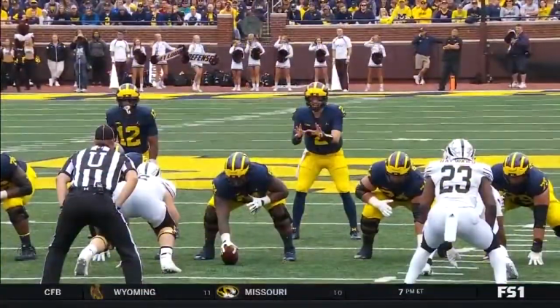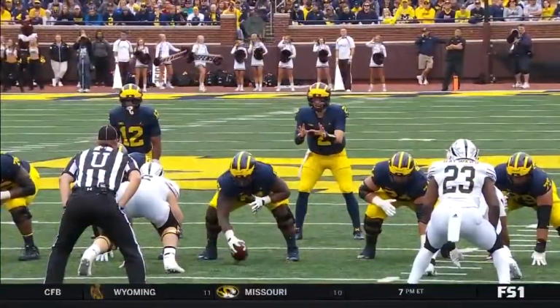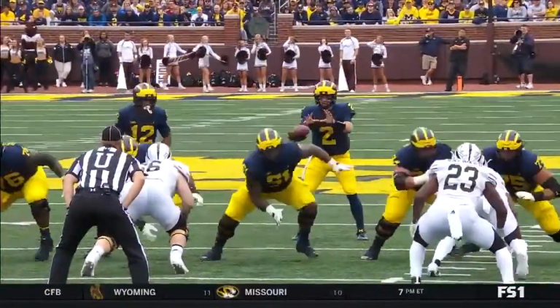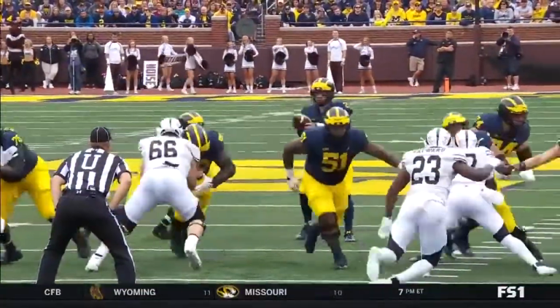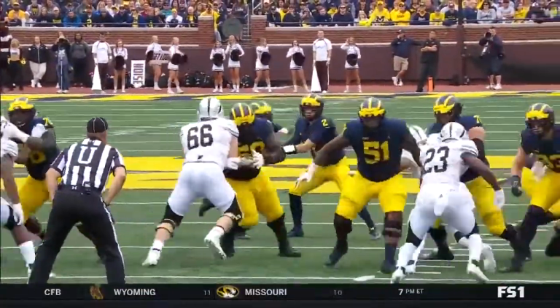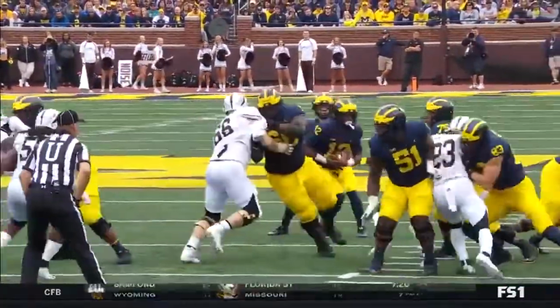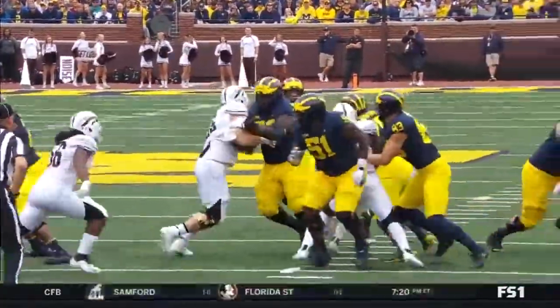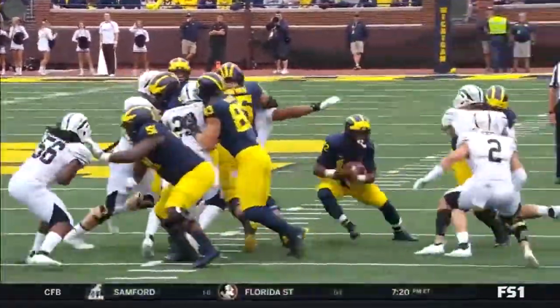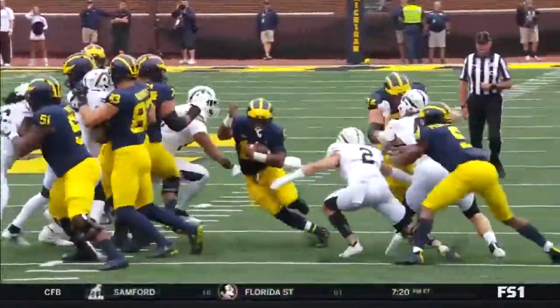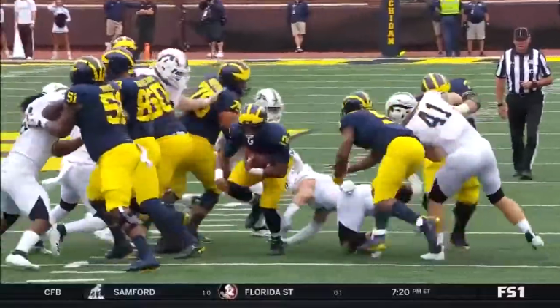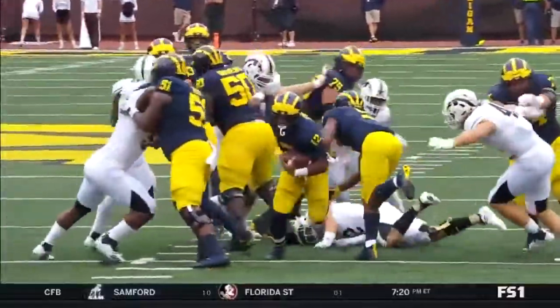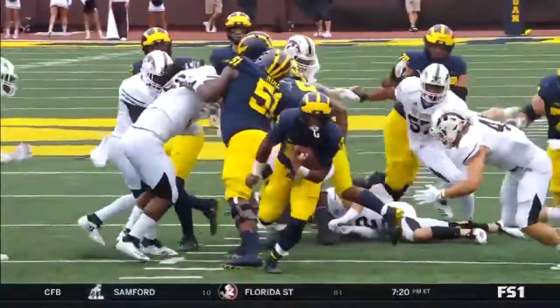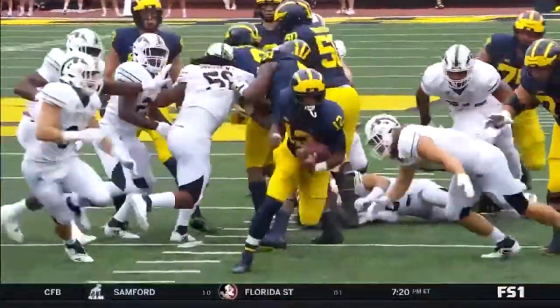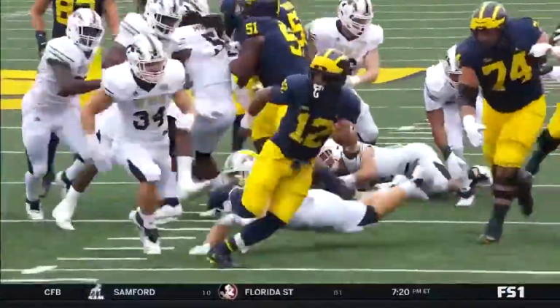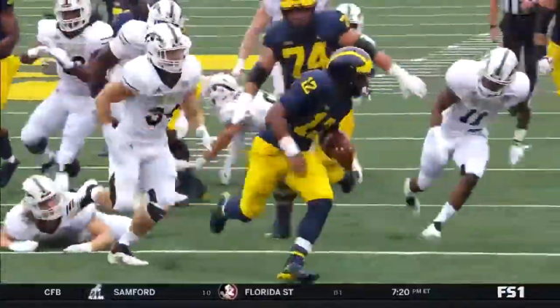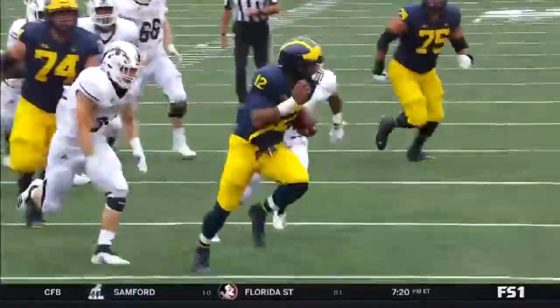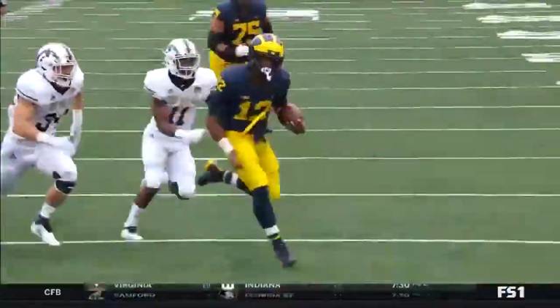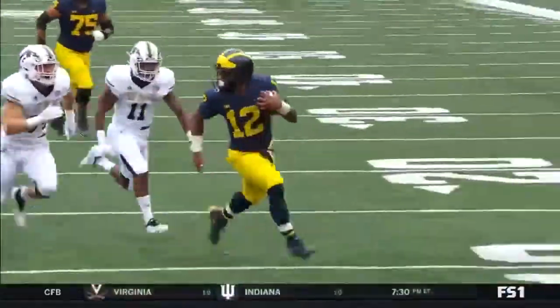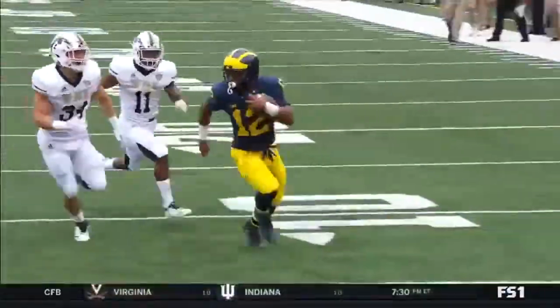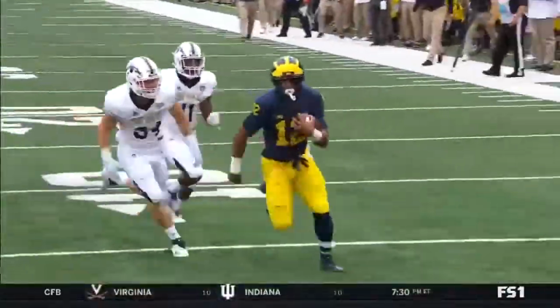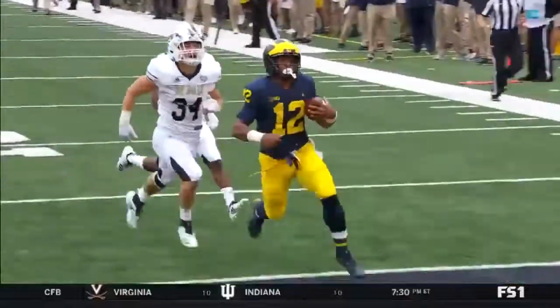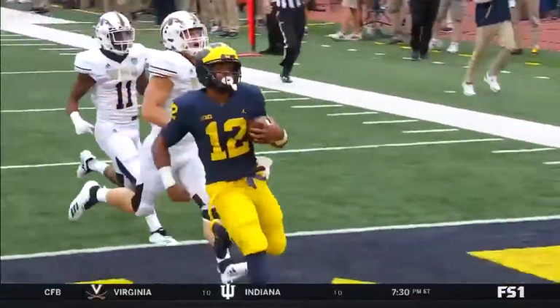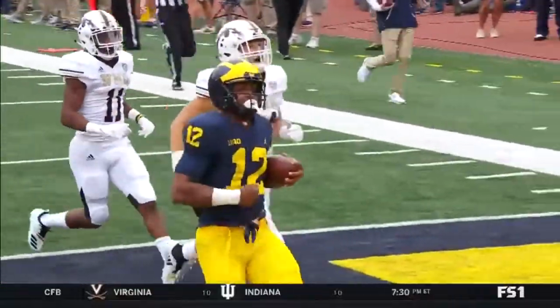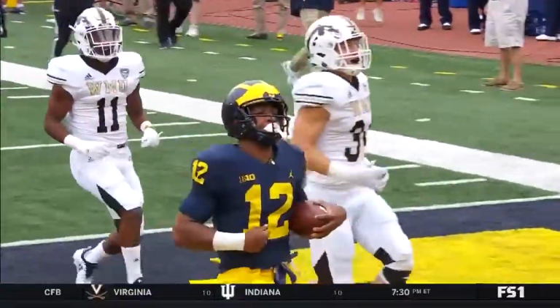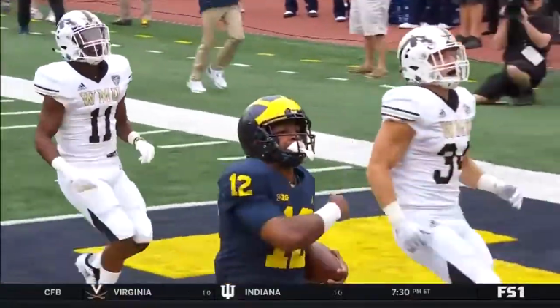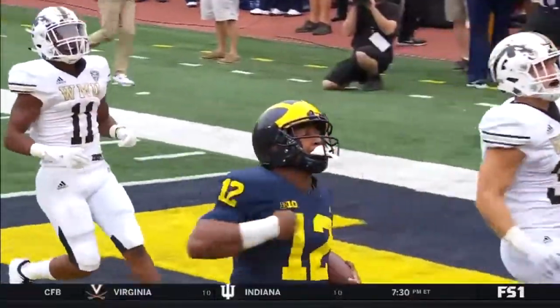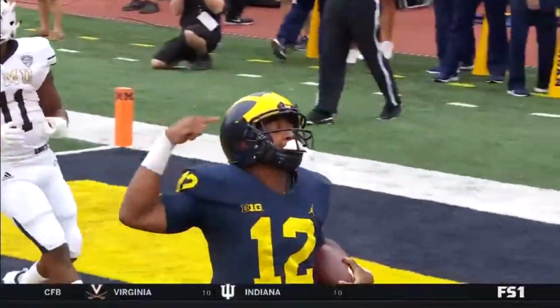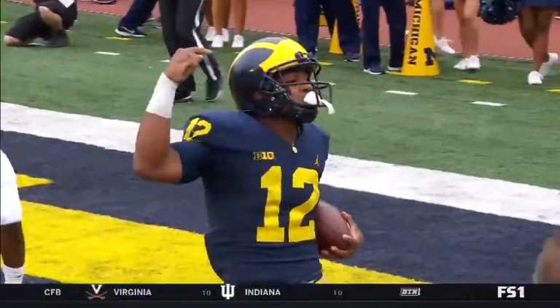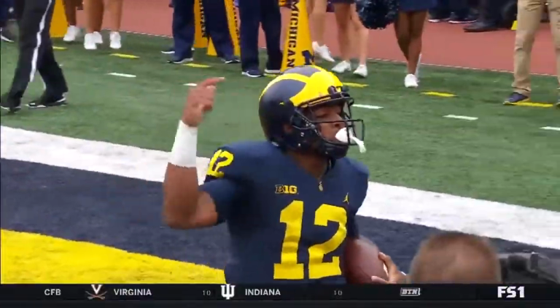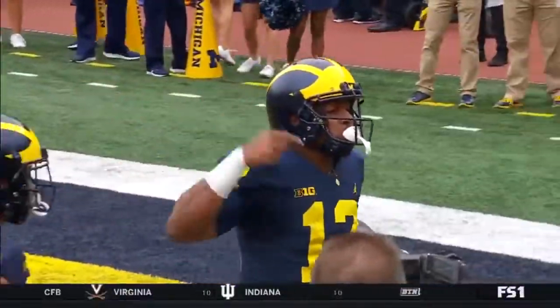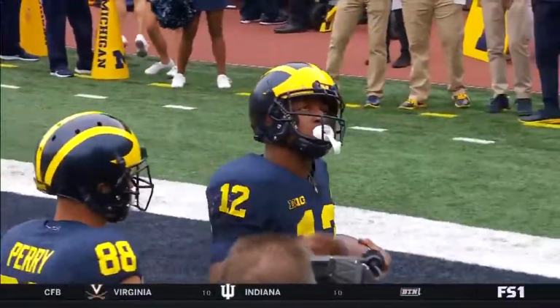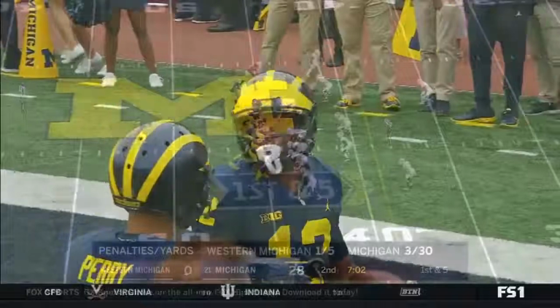Here's the inside zone that Higdon has been hitting all game long. Just great footwork, keeping the ball tight, staying close to that offensive line, and allowing himself to get going north and south. Unbelievable job — really great footwork and great effort there.